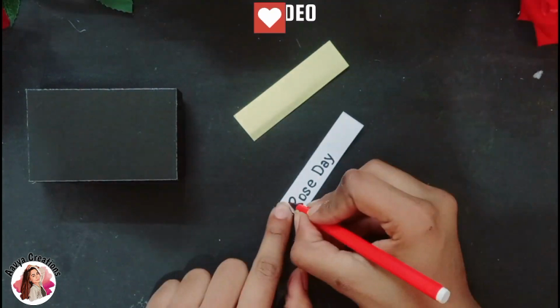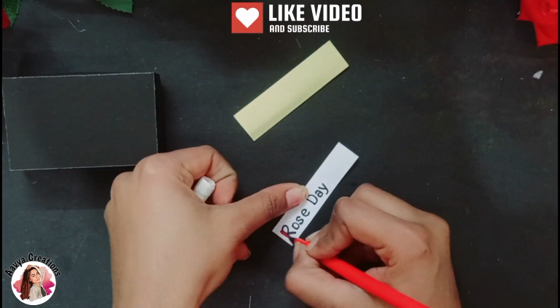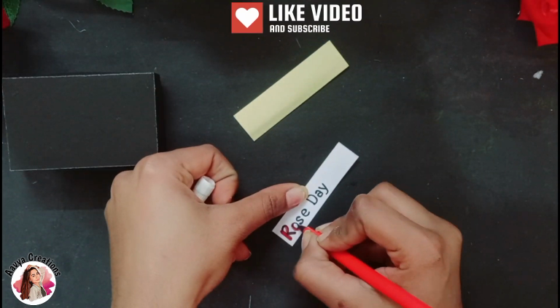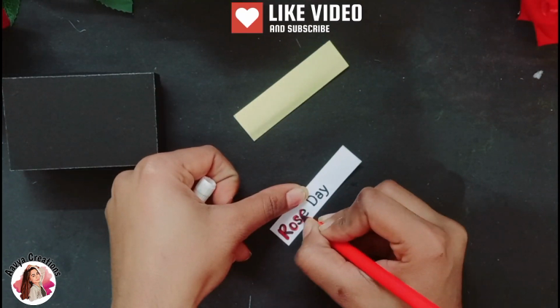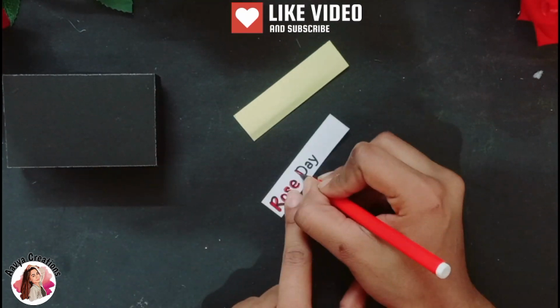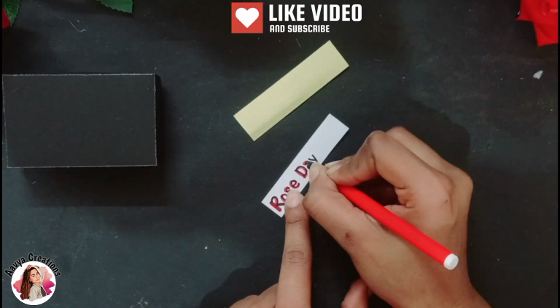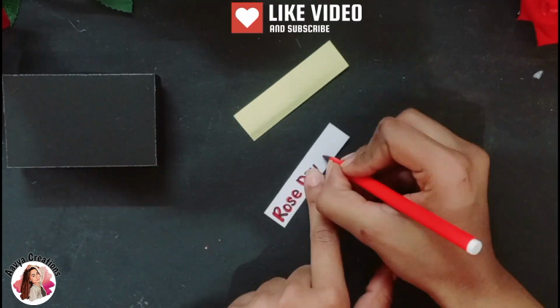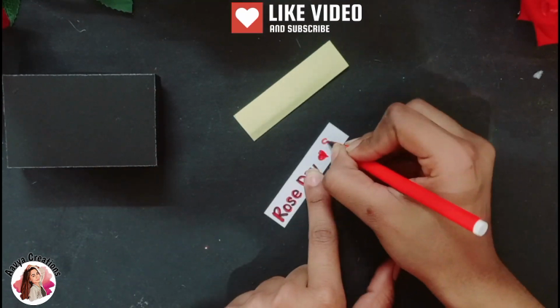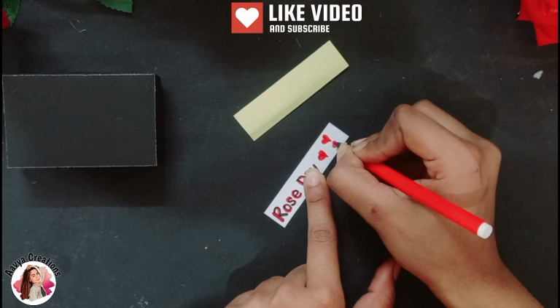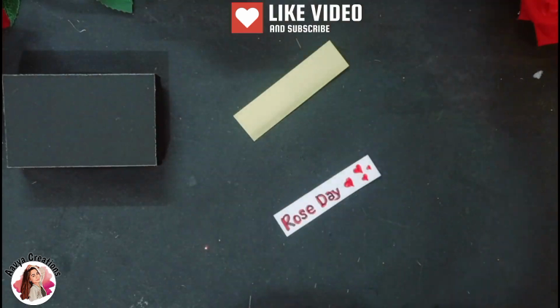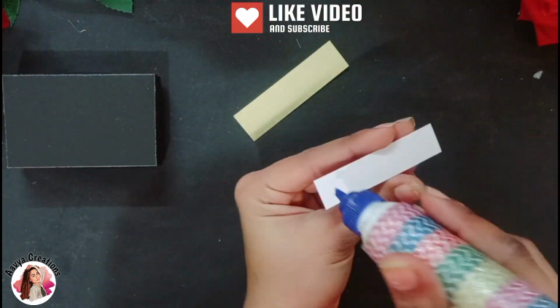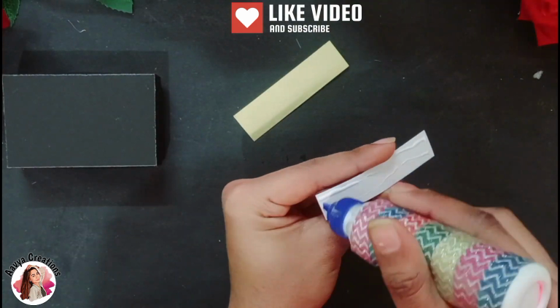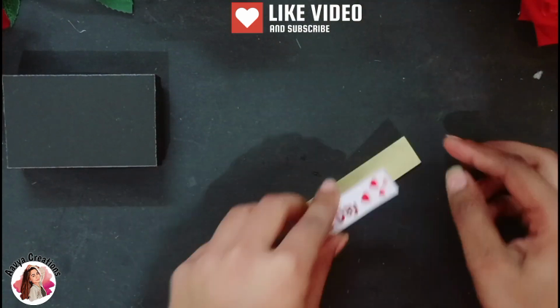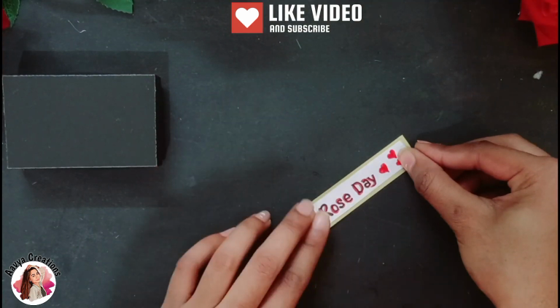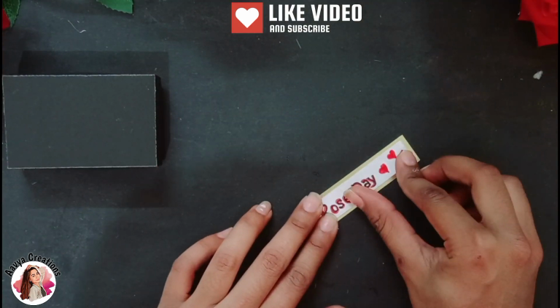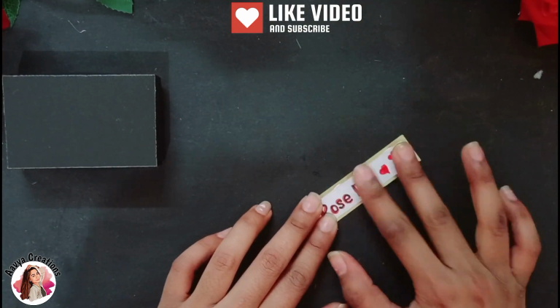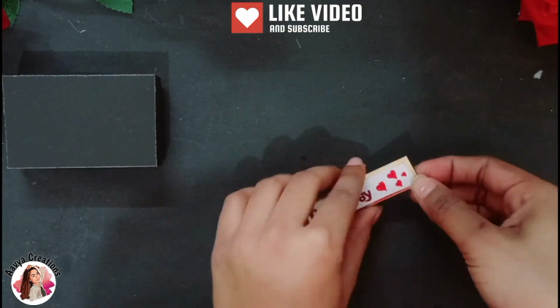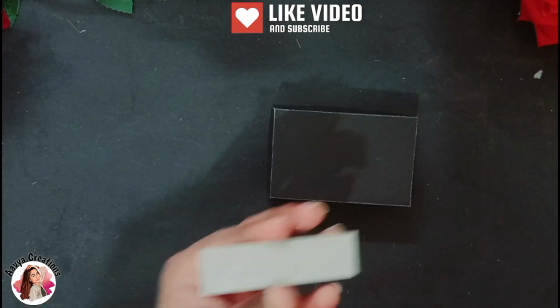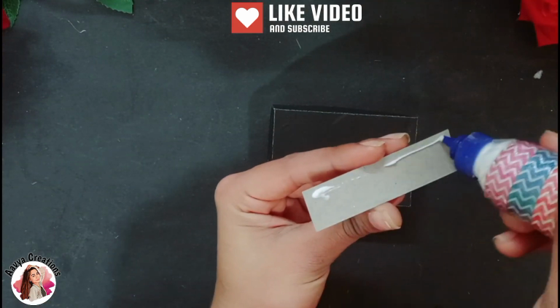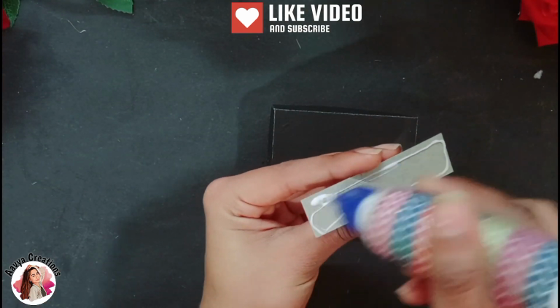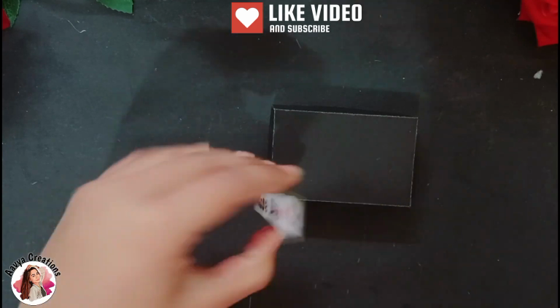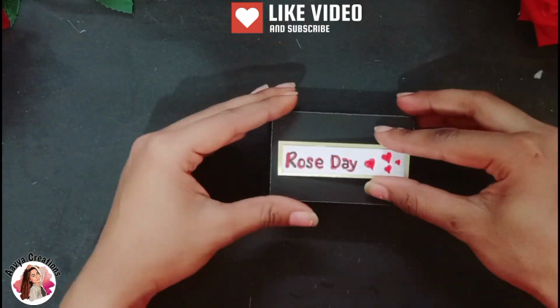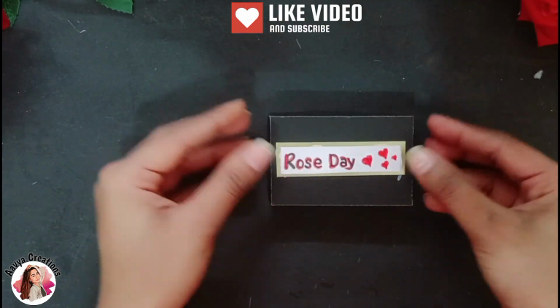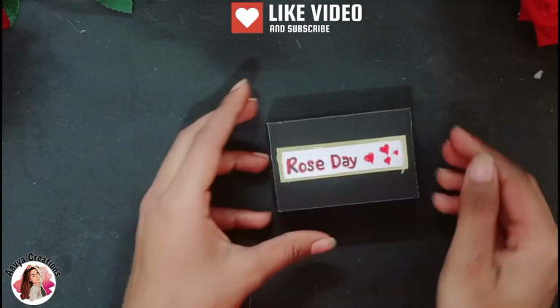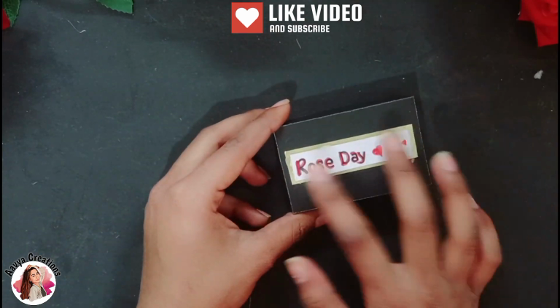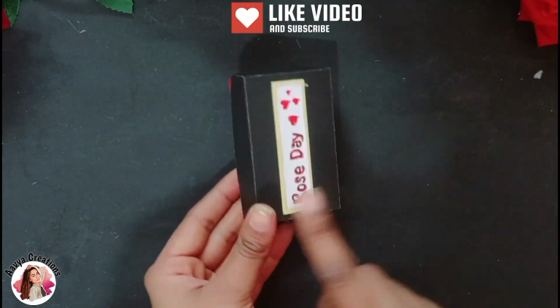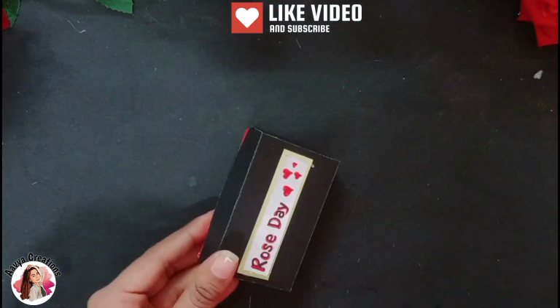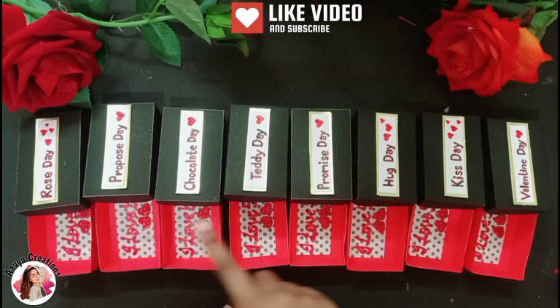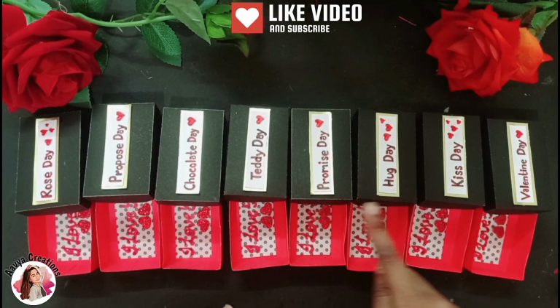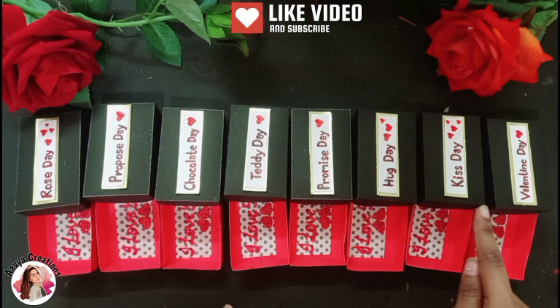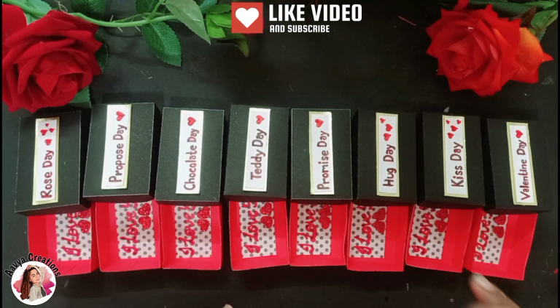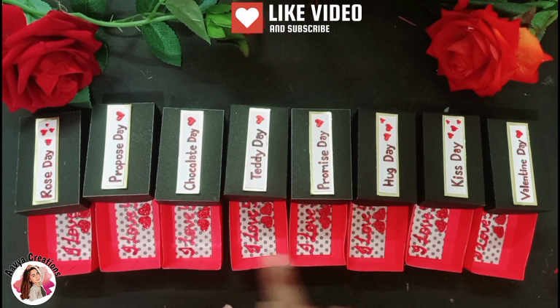After writing the name, I will decorate it with a sketch pen and make some hearts. Then we will attach the white strip on the golden paper and attach the whole strip on the box. We have this box ready, and we will do the same with the rest.